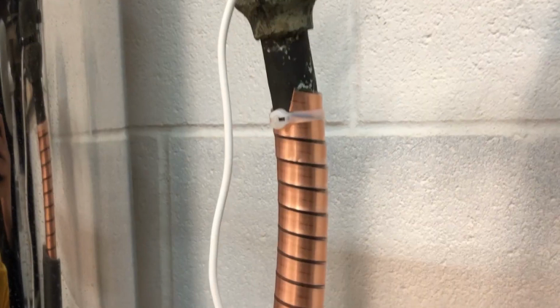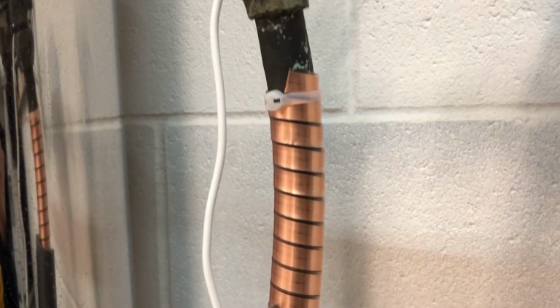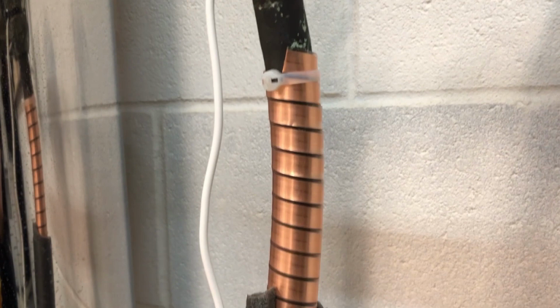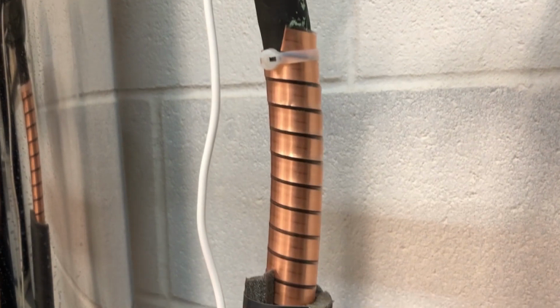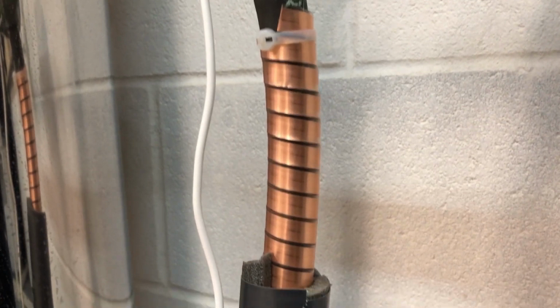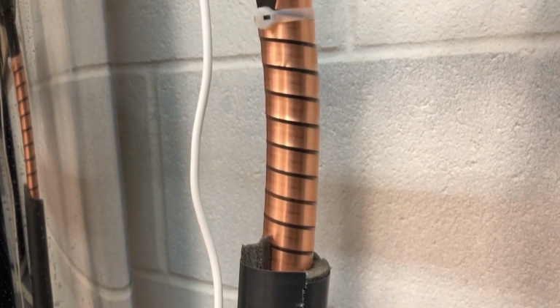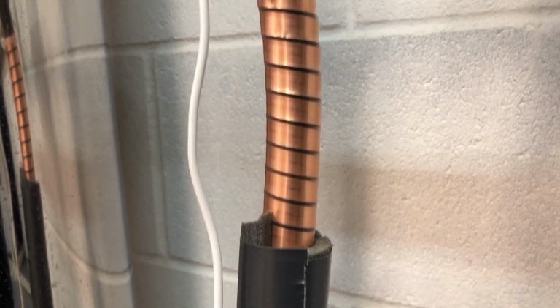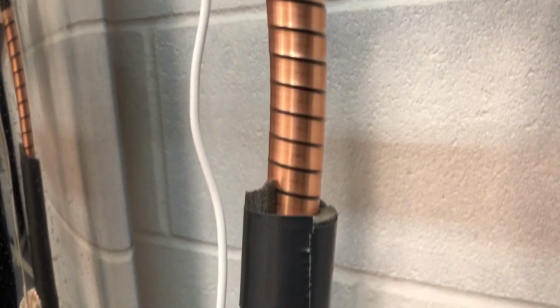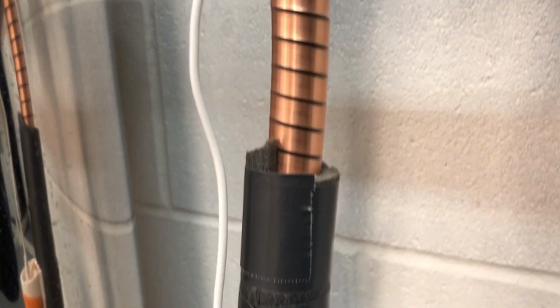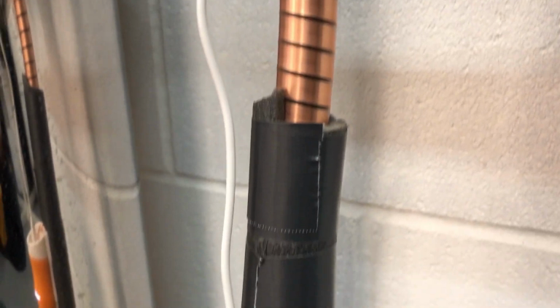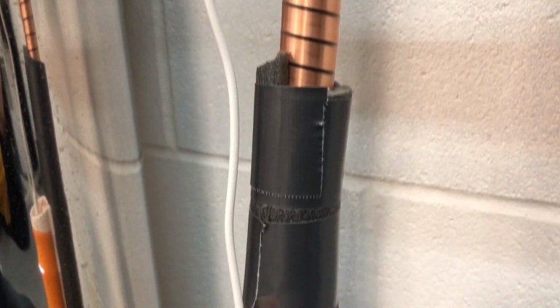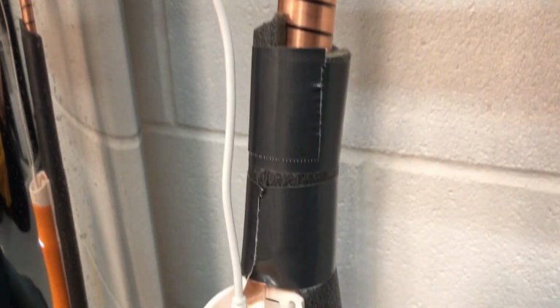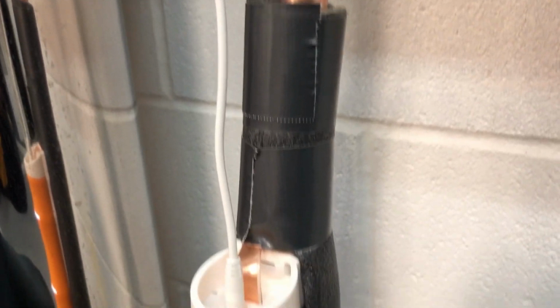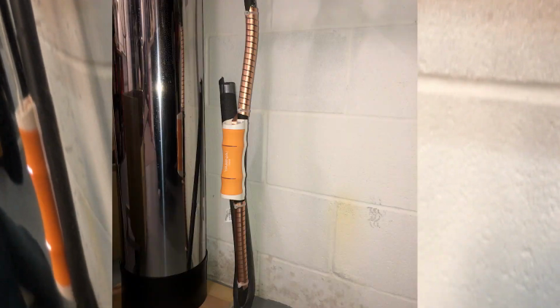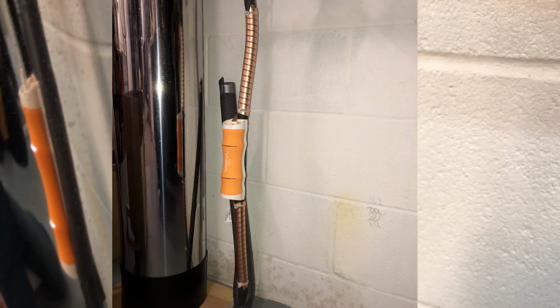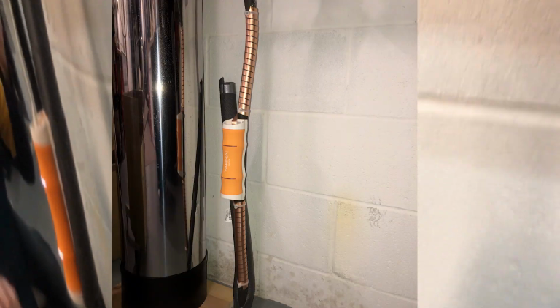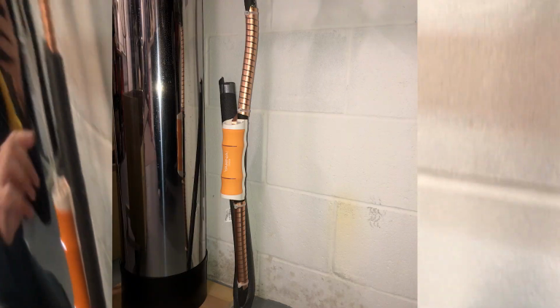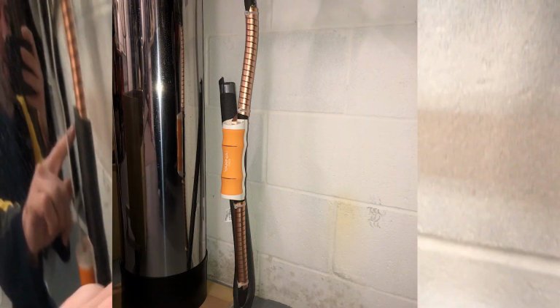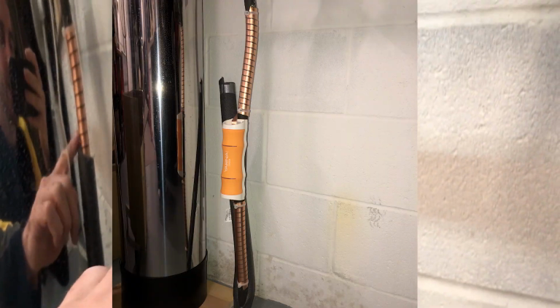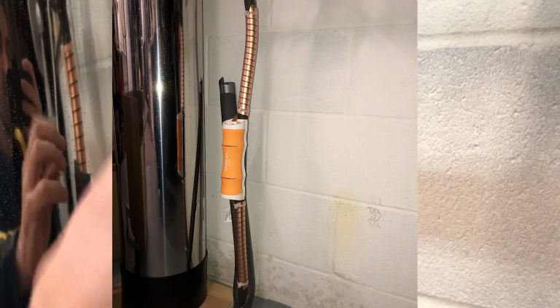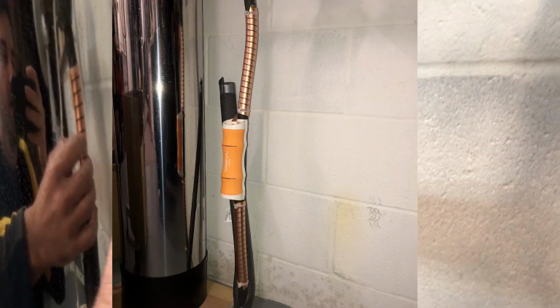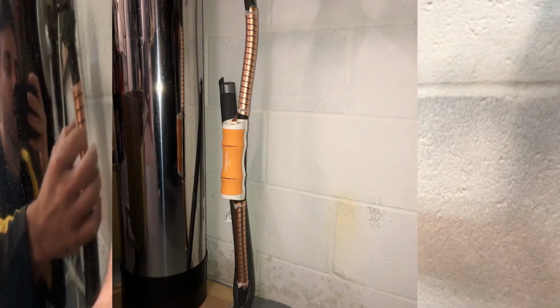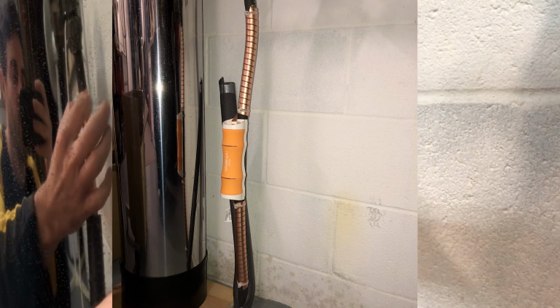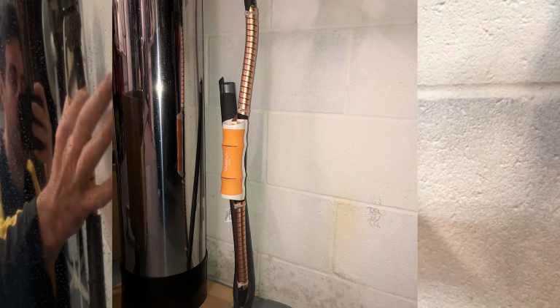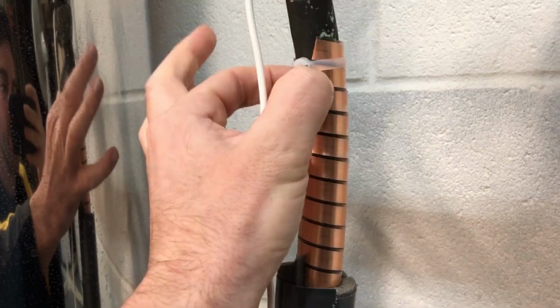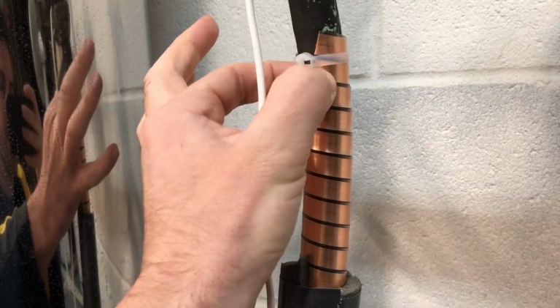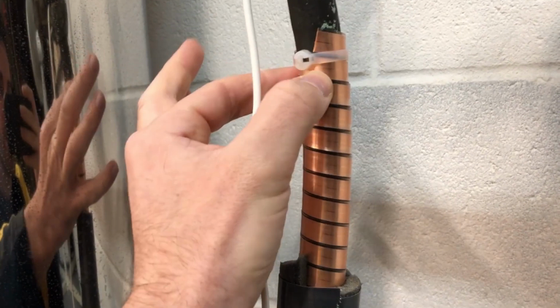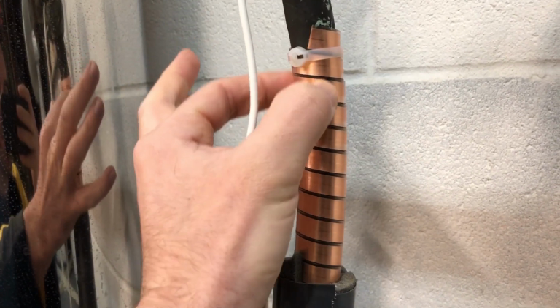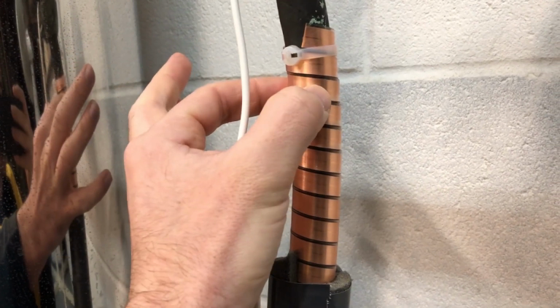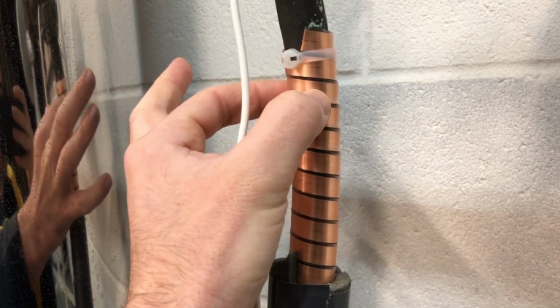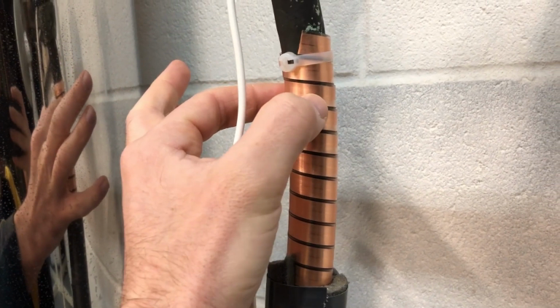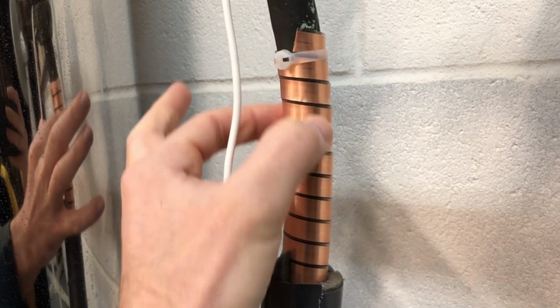As far as installing it goes, it should look kind of like this. It doesn't really matter which direction you wrap the banding, so long as it's closer together without overlapping too much.